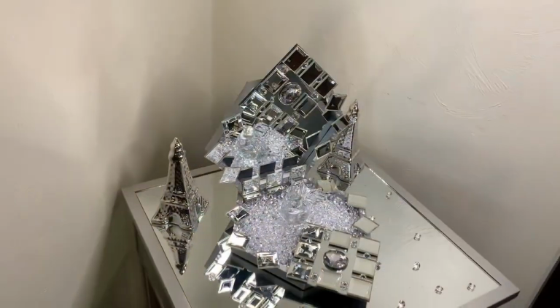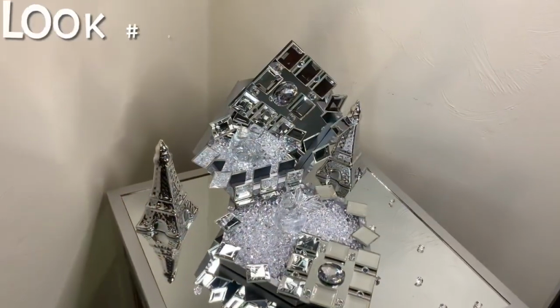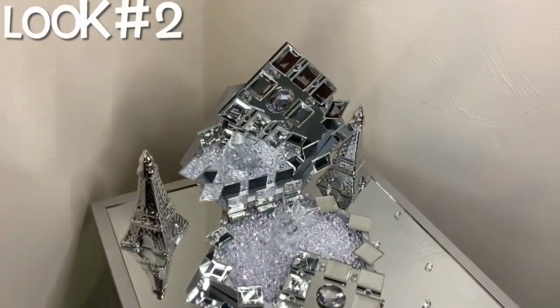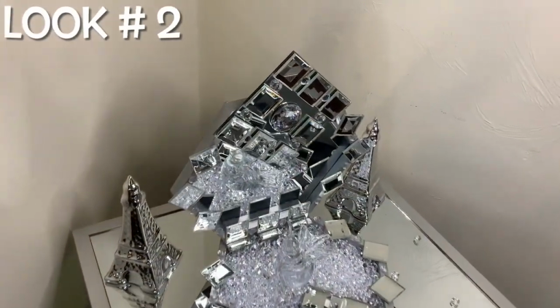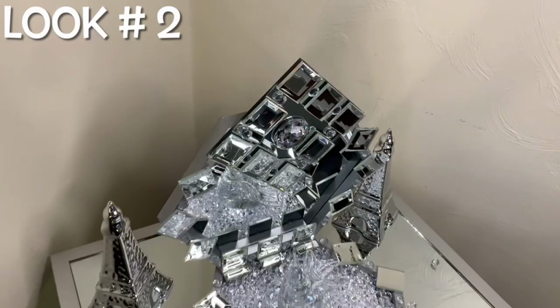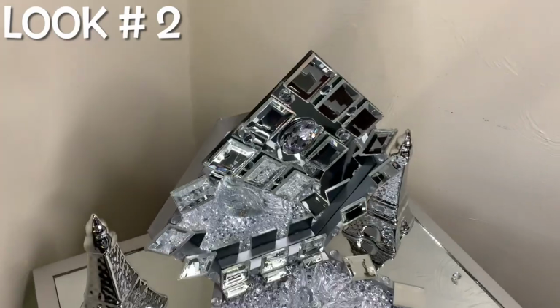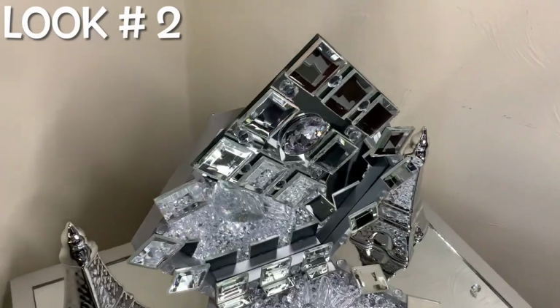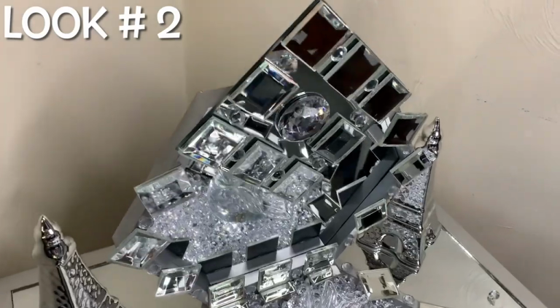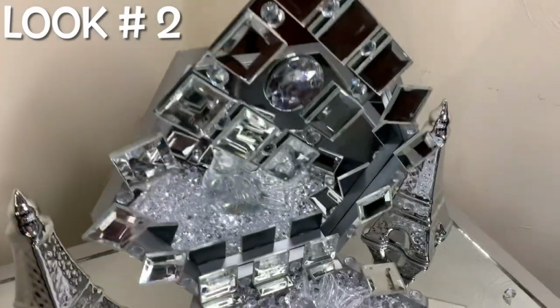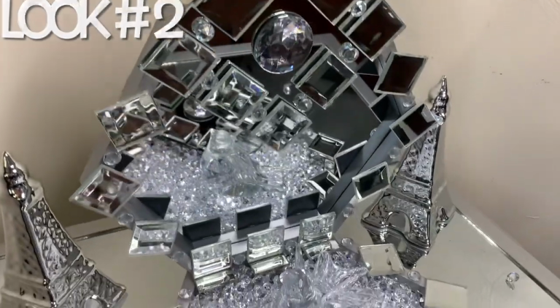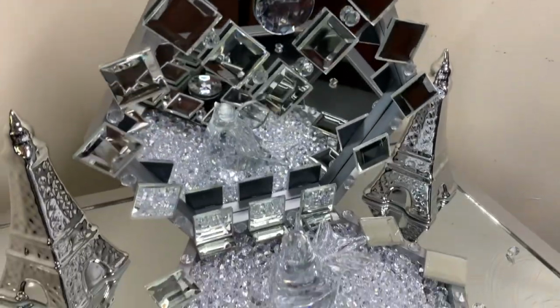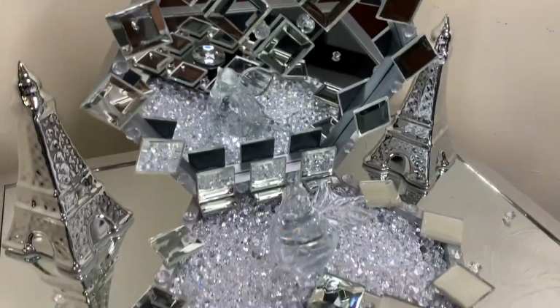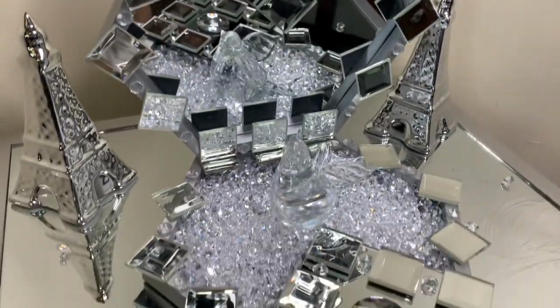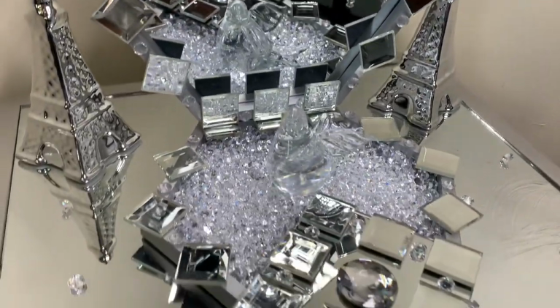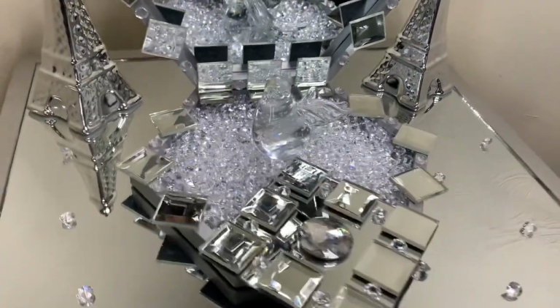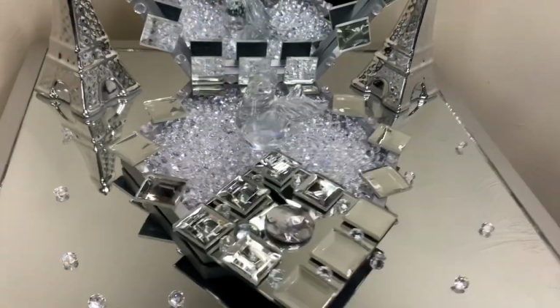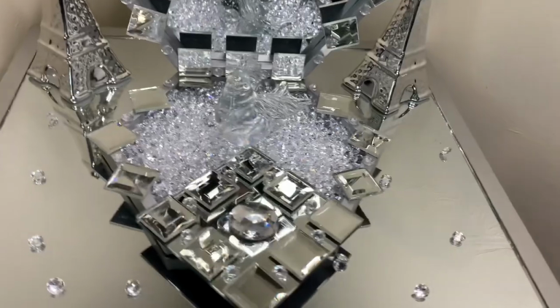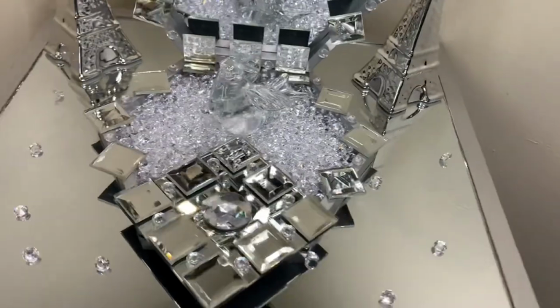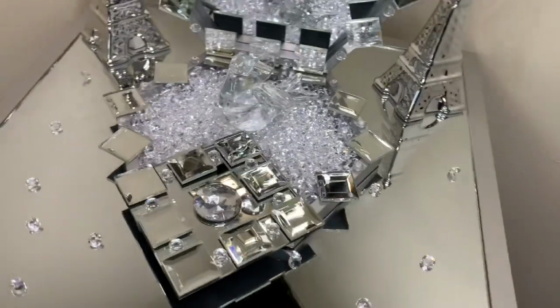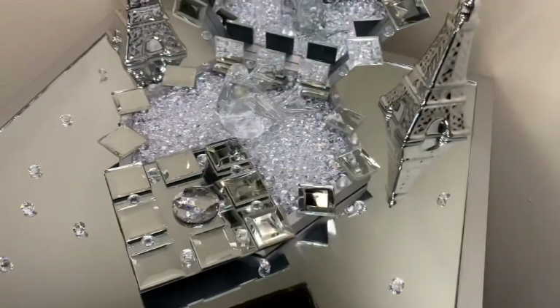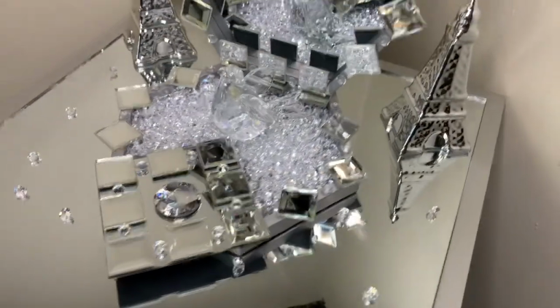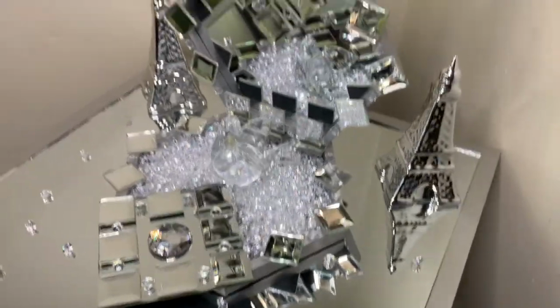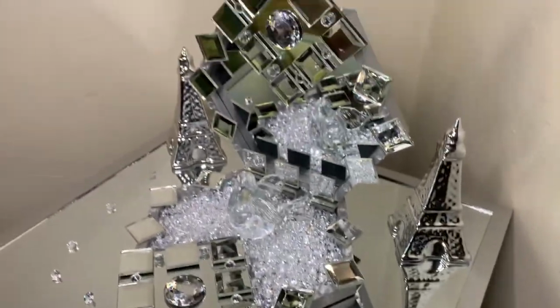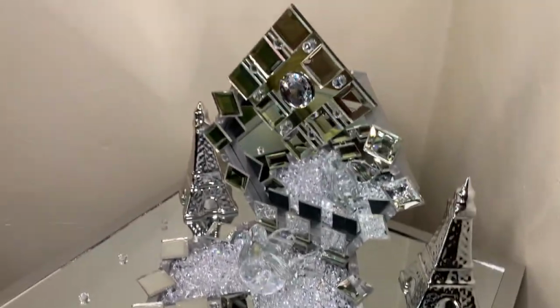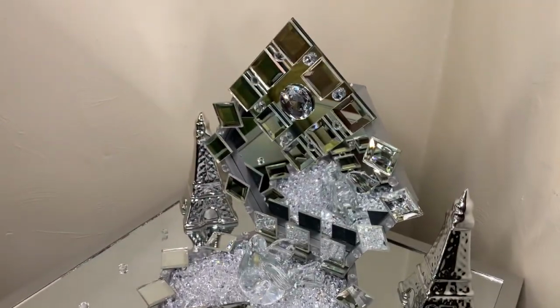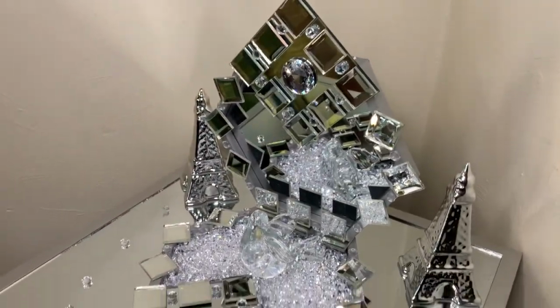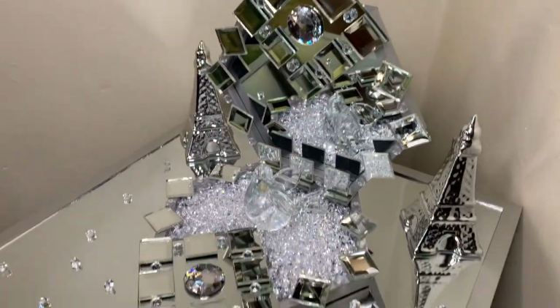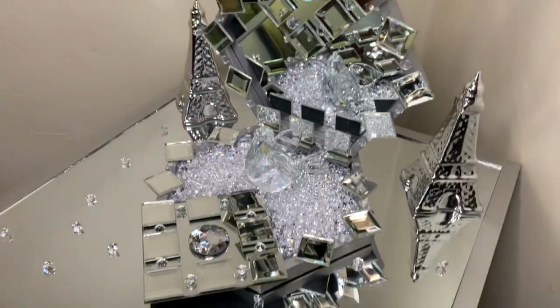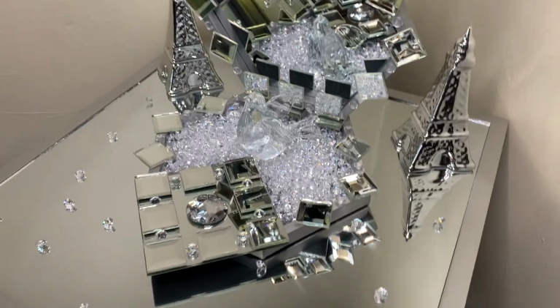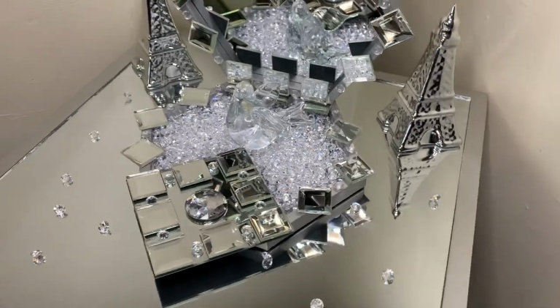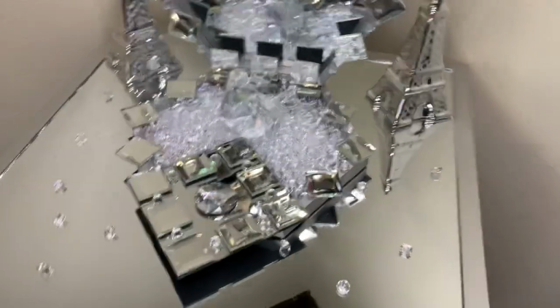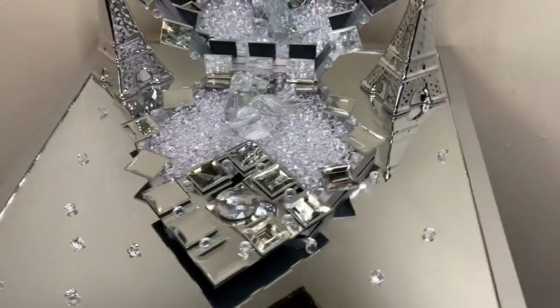I added more of those vase fillers on top of my mirror. They are not glued down, but I love how this turned out. It's so glam and pretty — tell me what y'all think down in the comments.